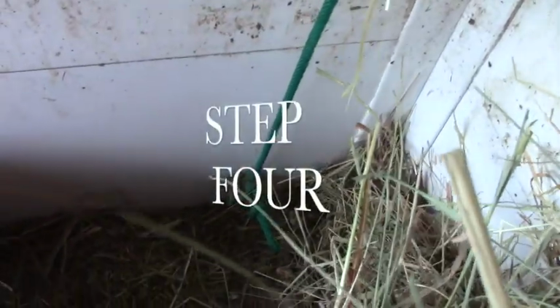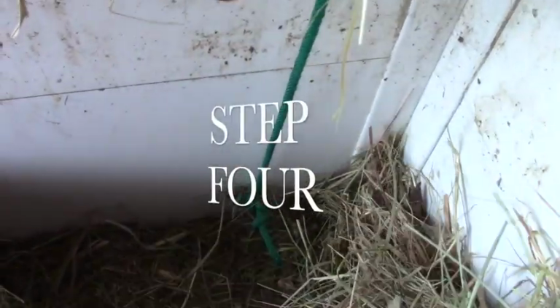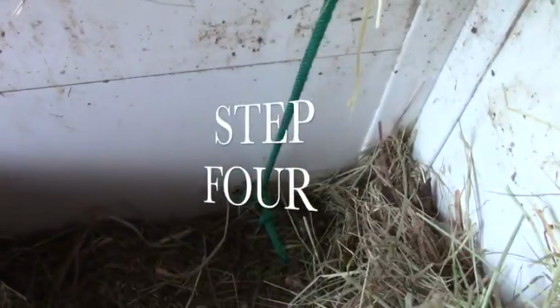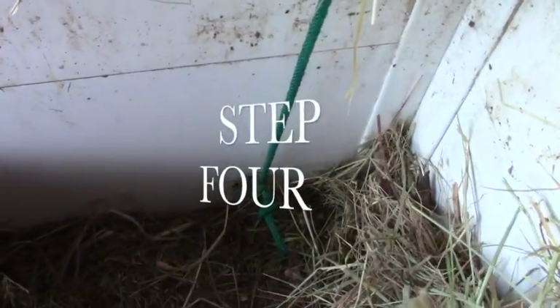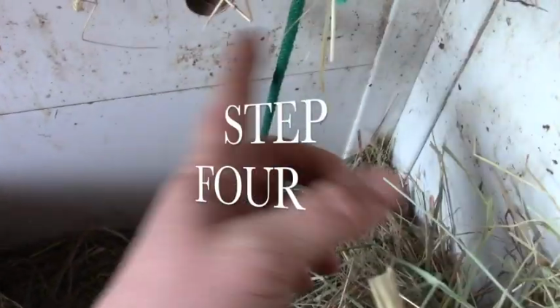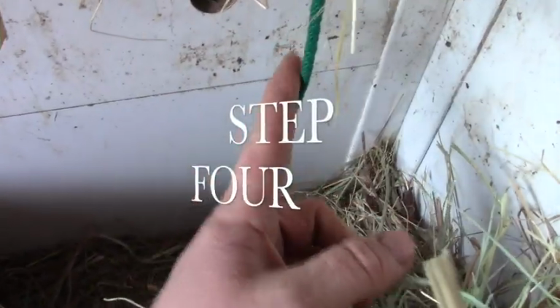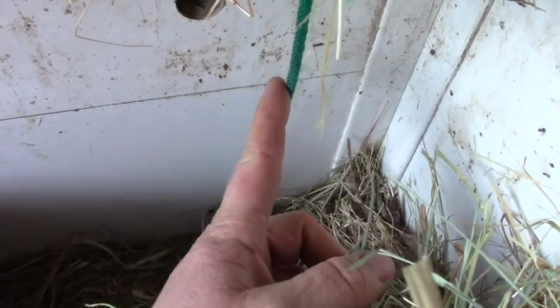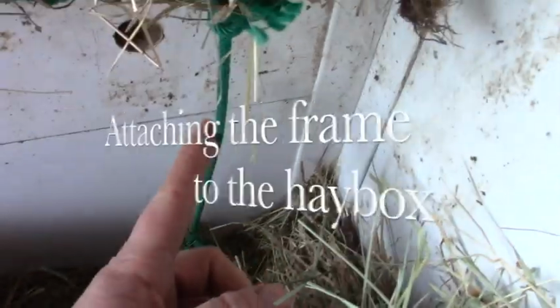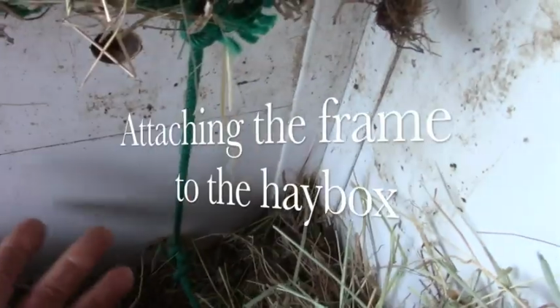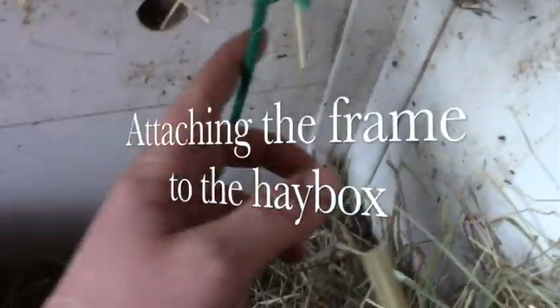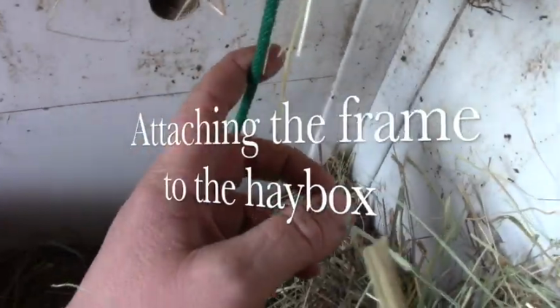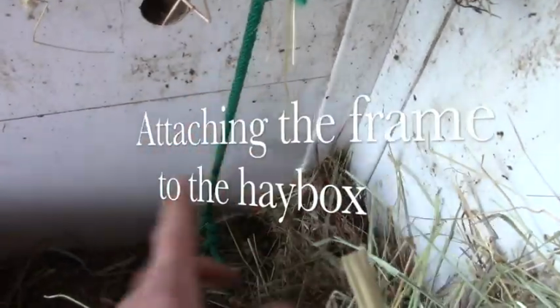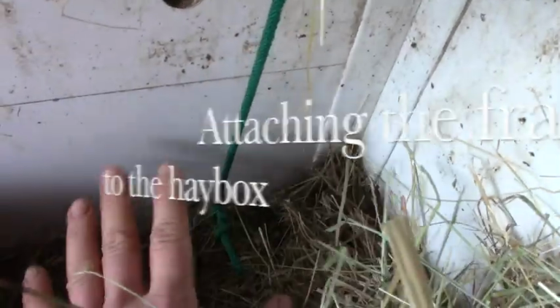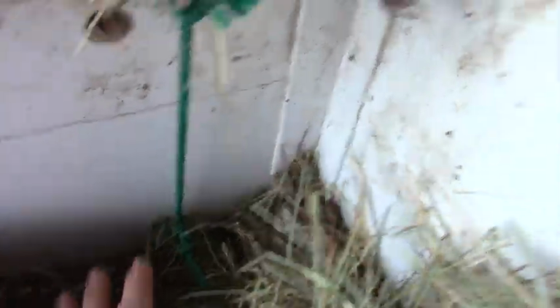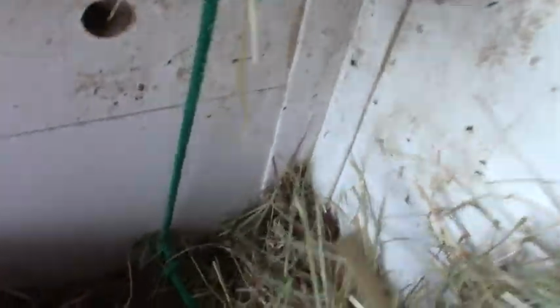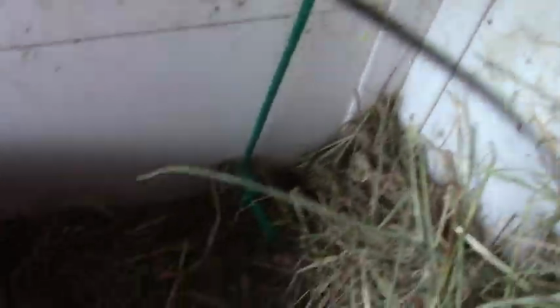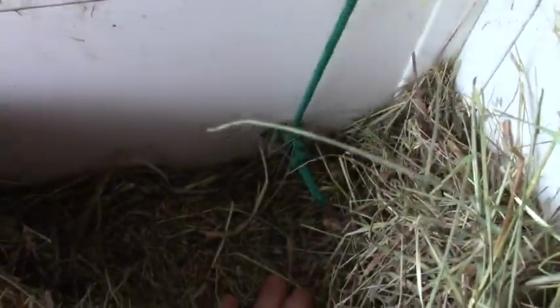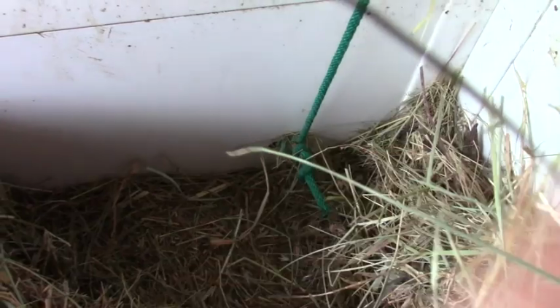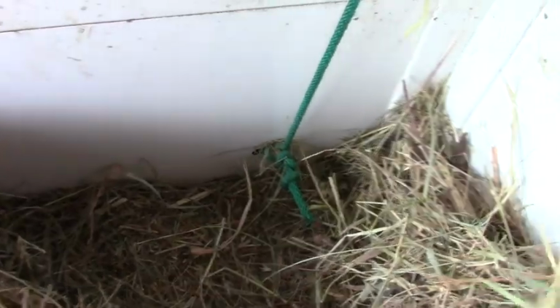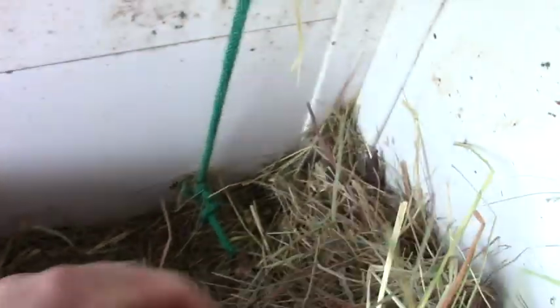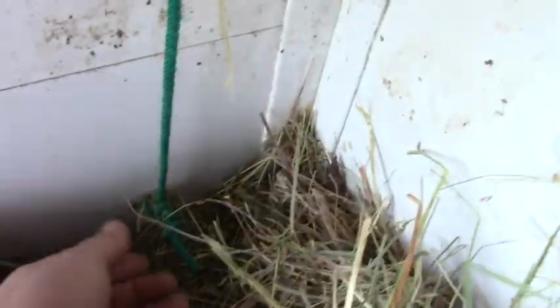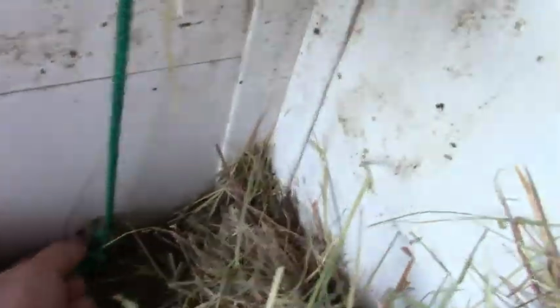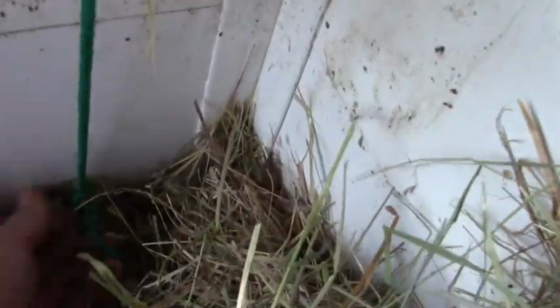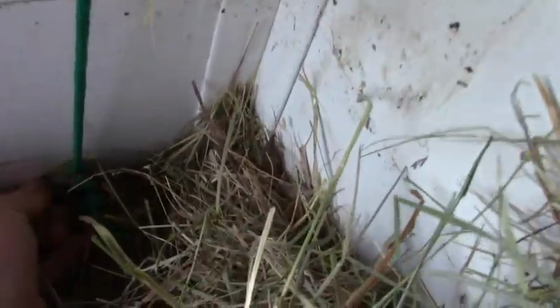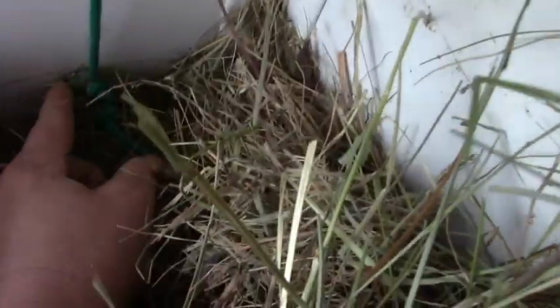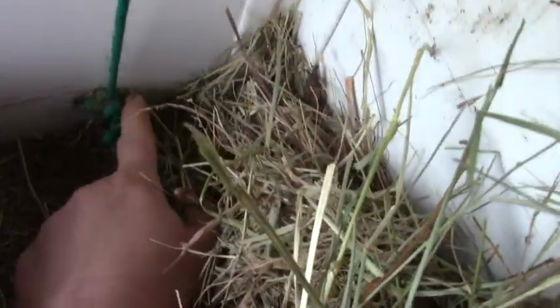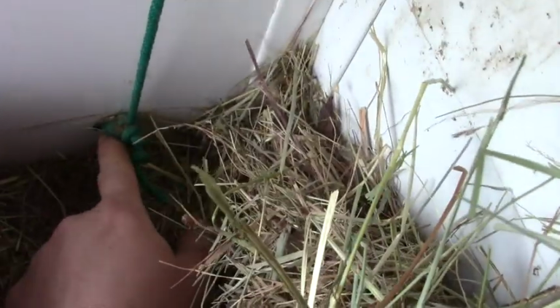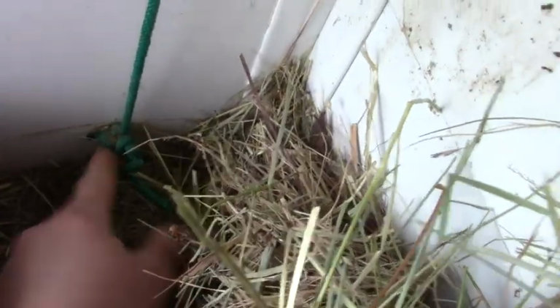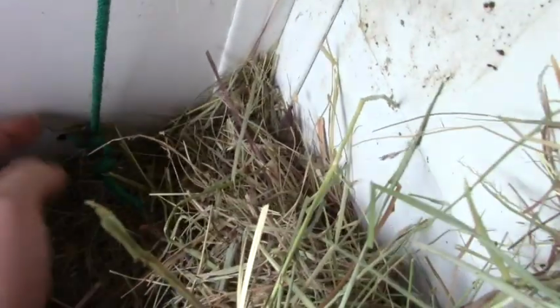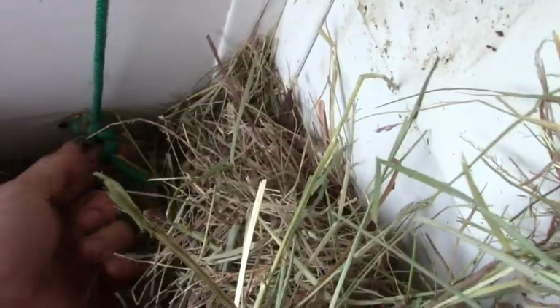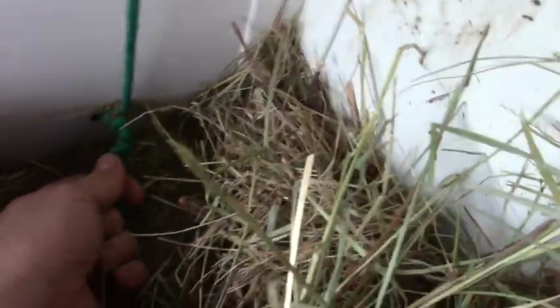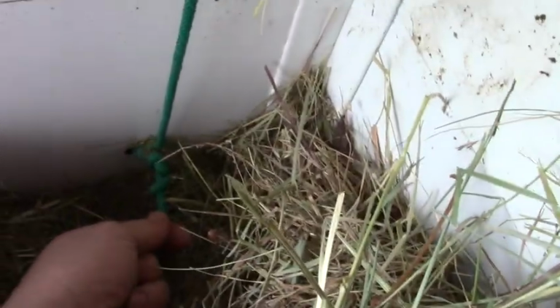Fixing the frame to the box: we have used a cord. Since it's inside the box, horses can't reach it and can't get themselves into trouble. We just made two holes at the bottom, threaded the cord through and made a knot.